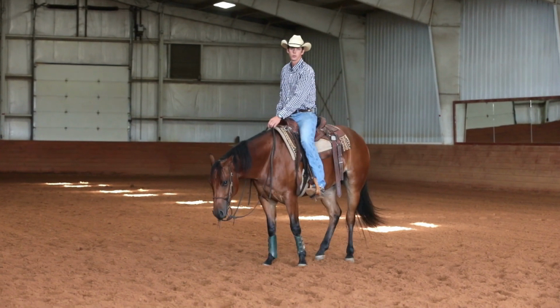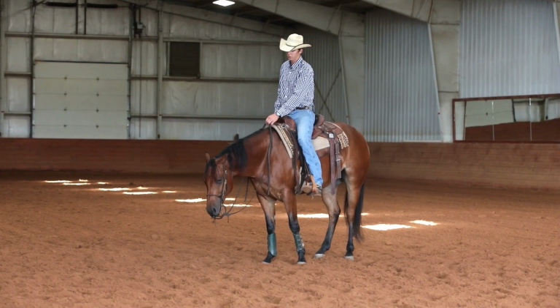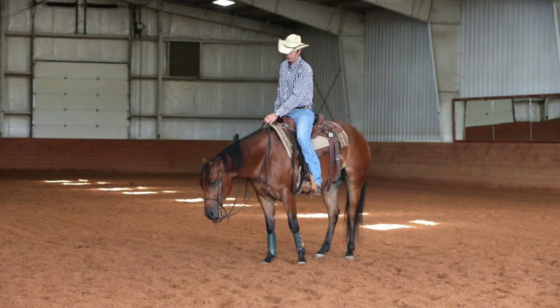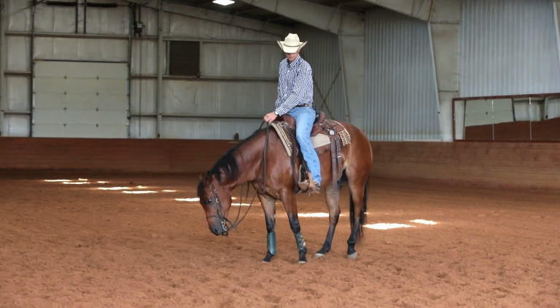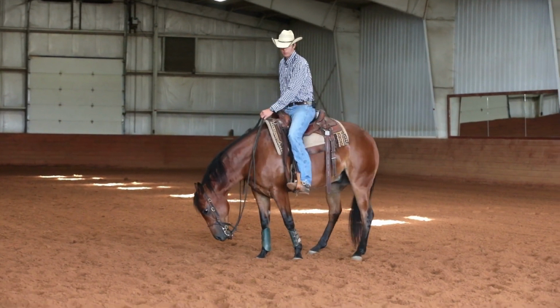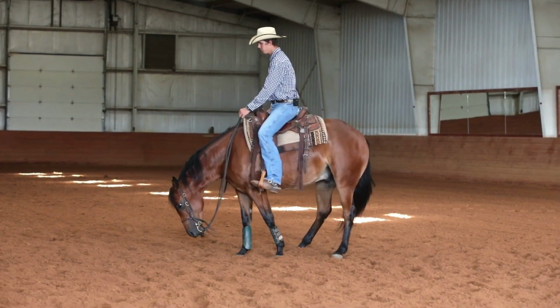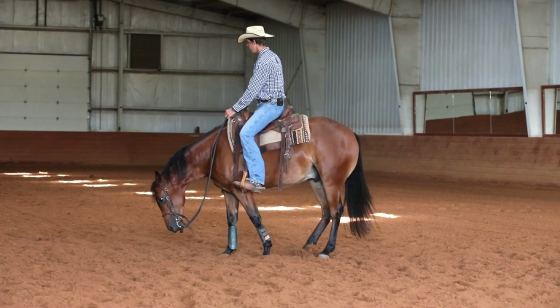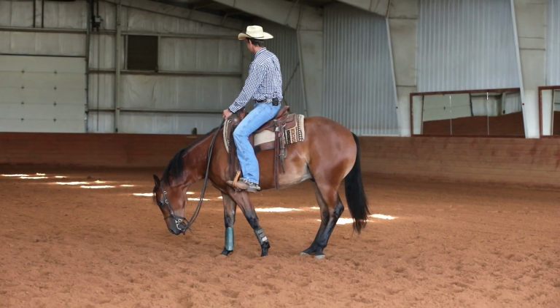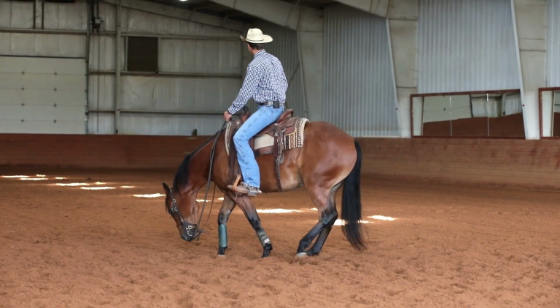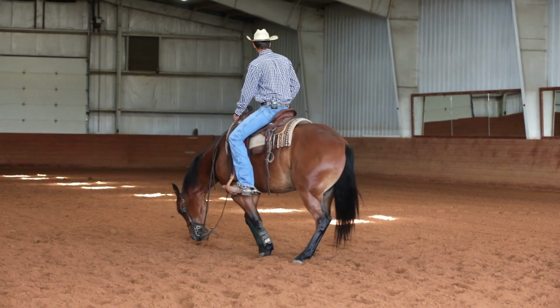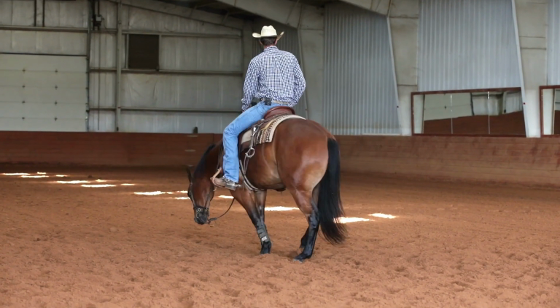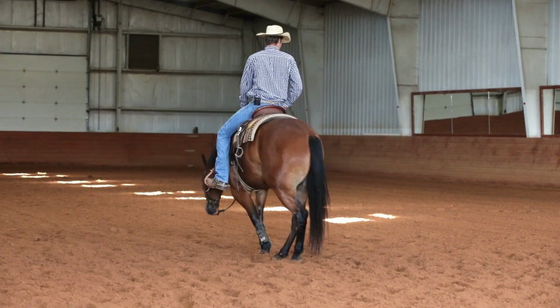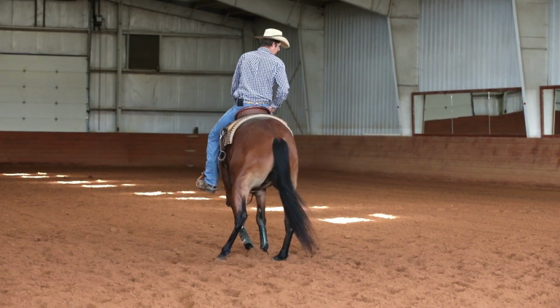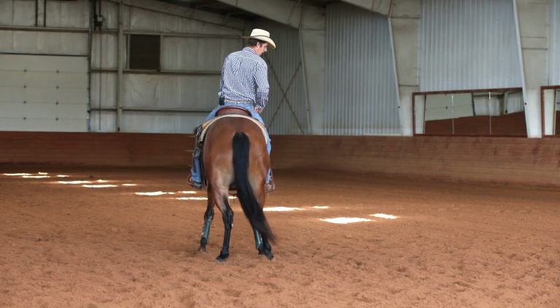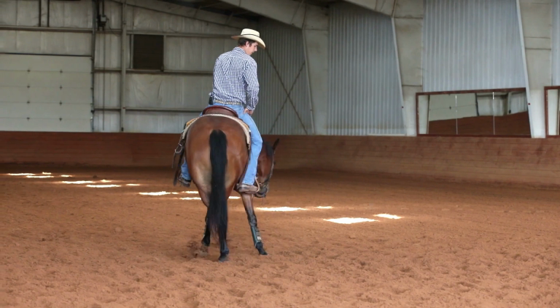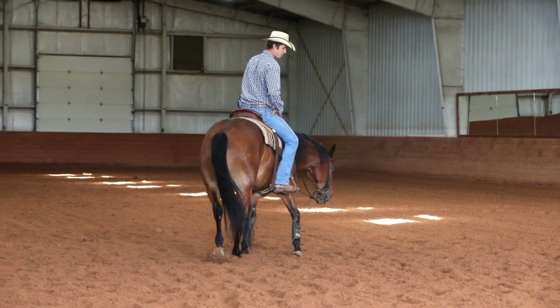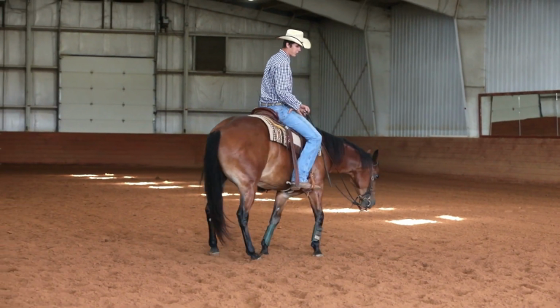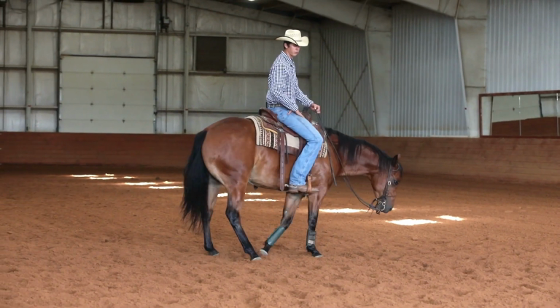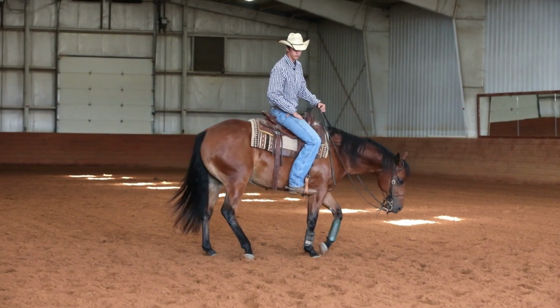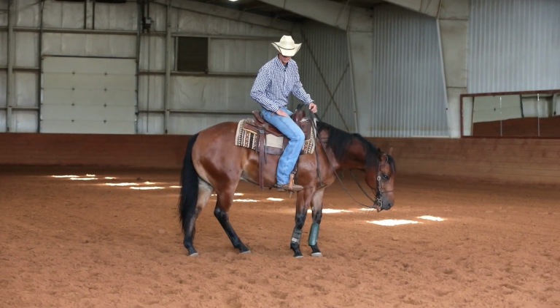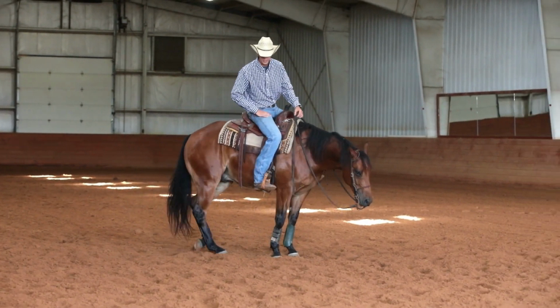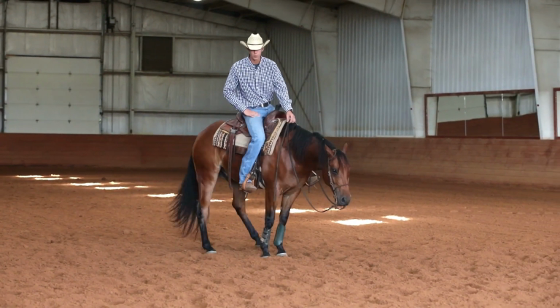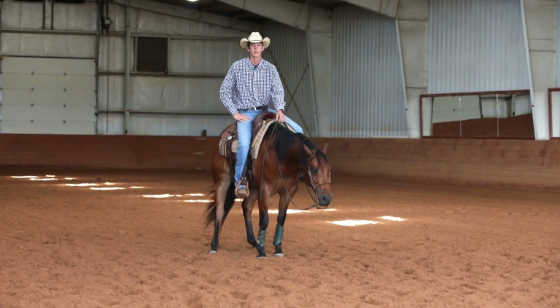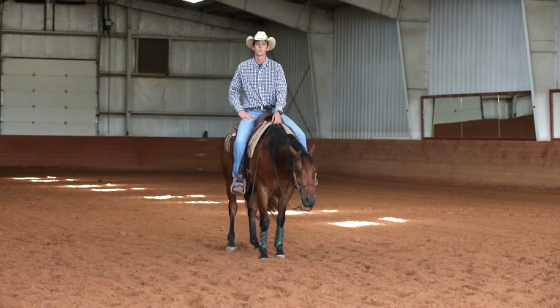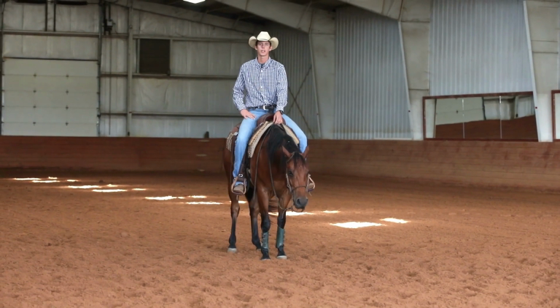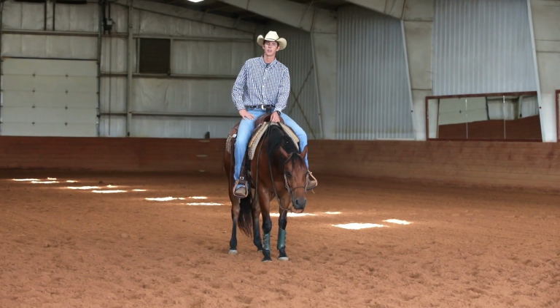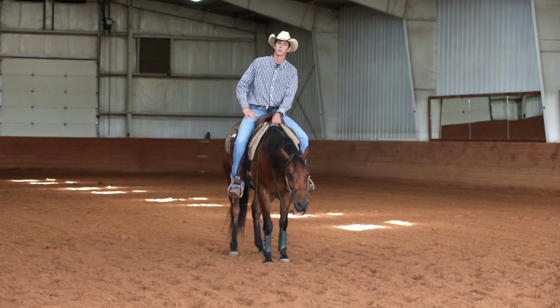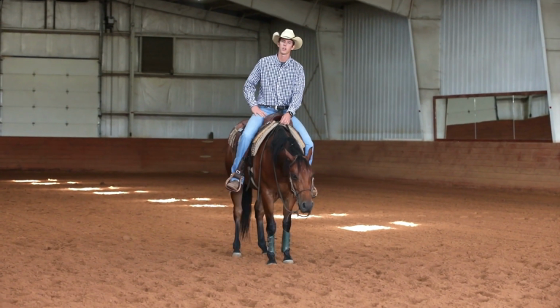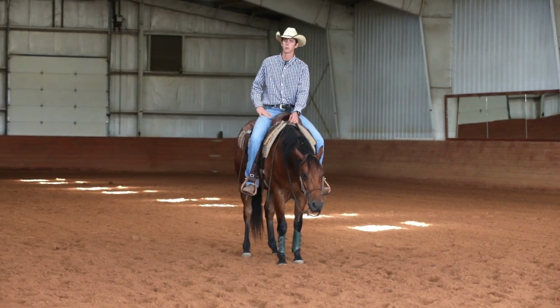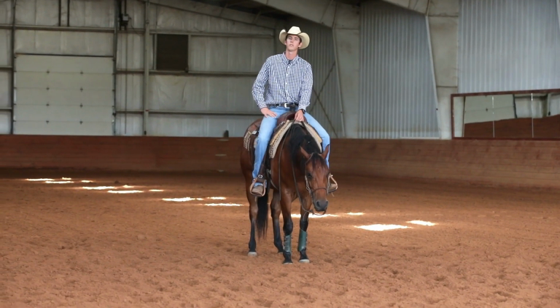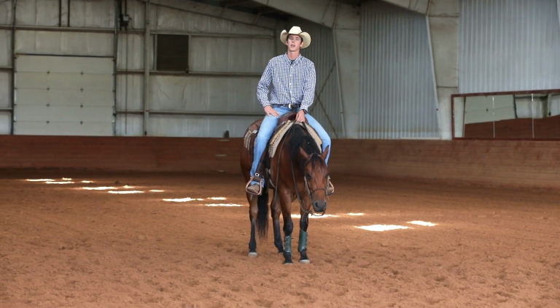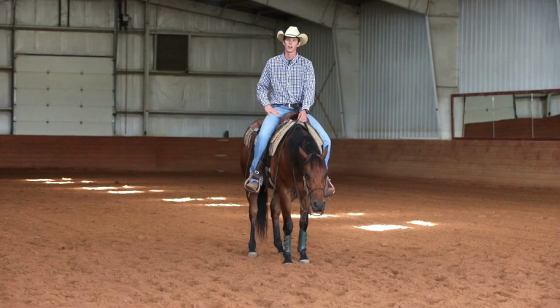I'll do it one more time — step over and have that hip swing over real free. If I can't move the hip over like that, it's going to be really hard to improve your side pass.